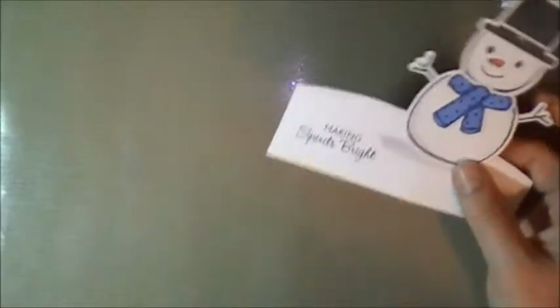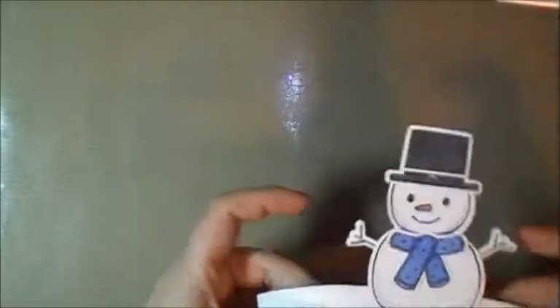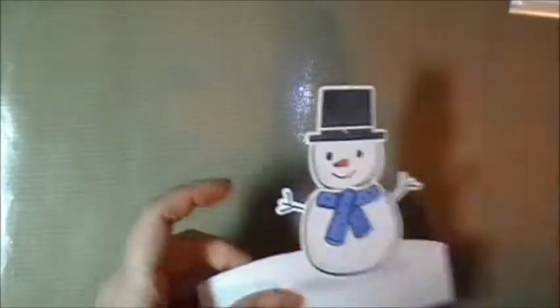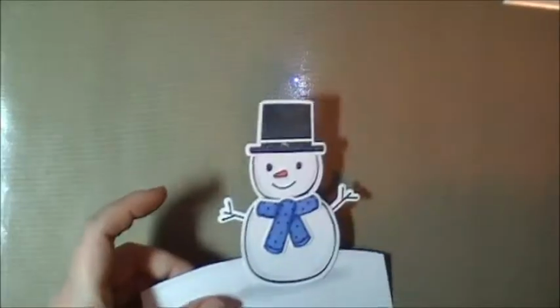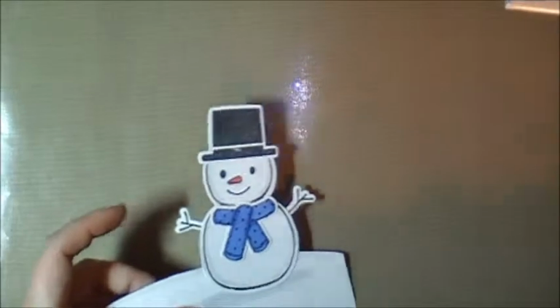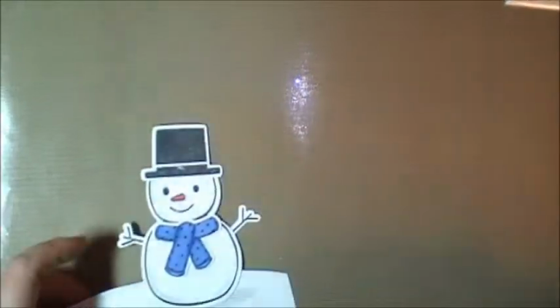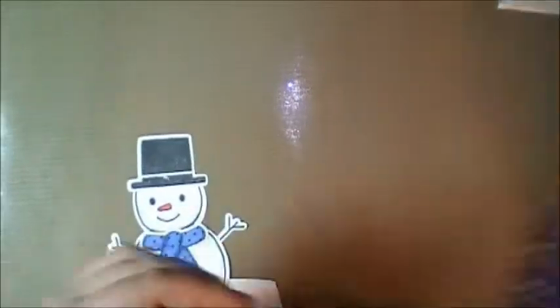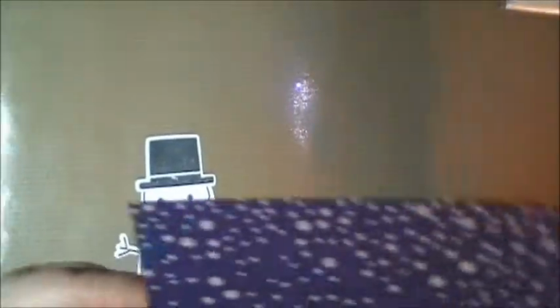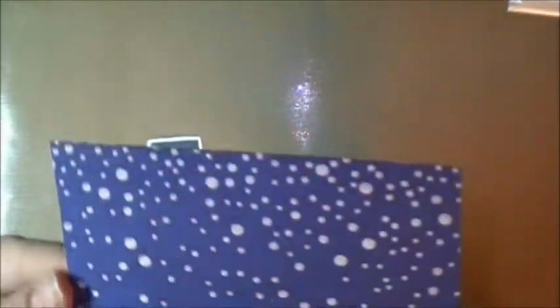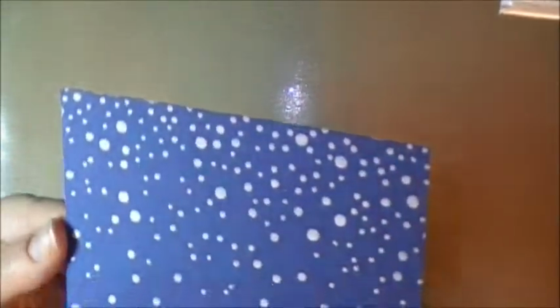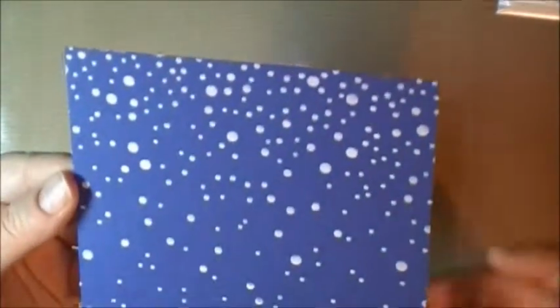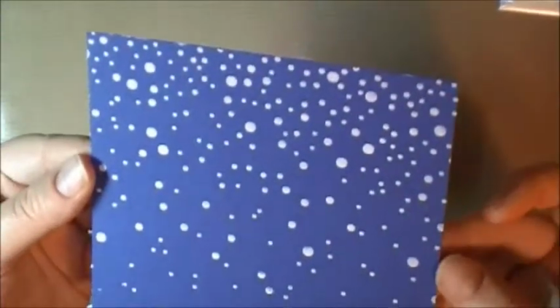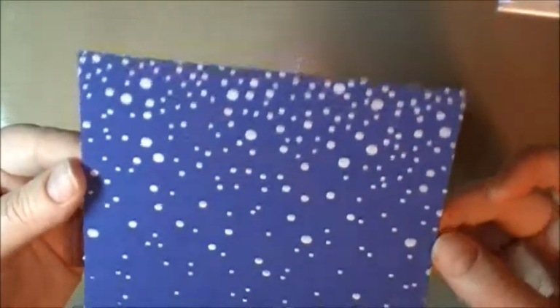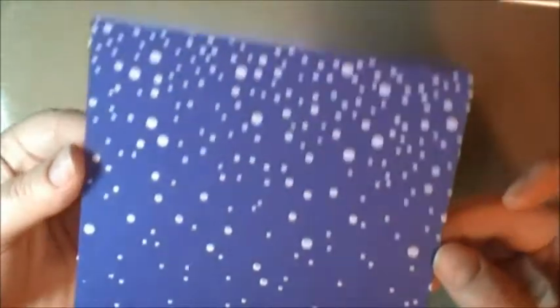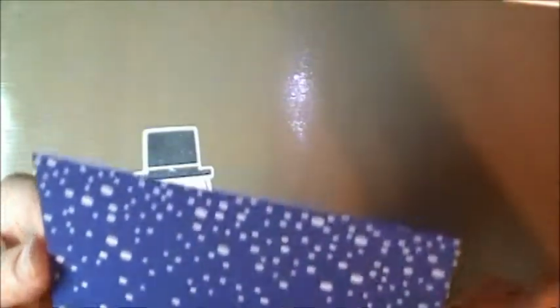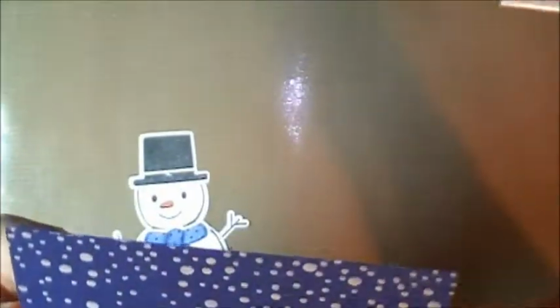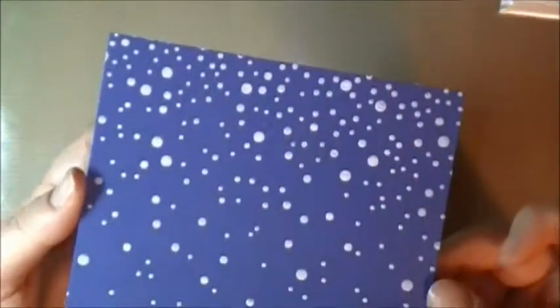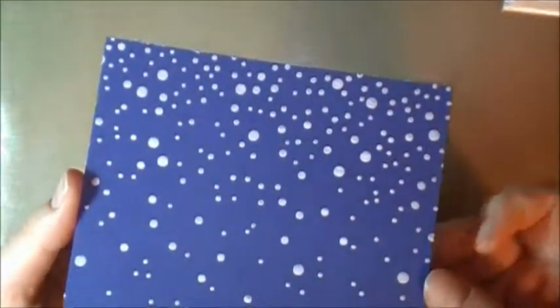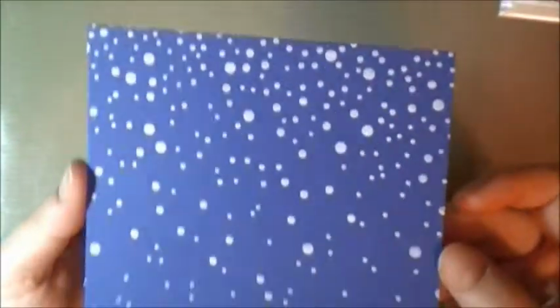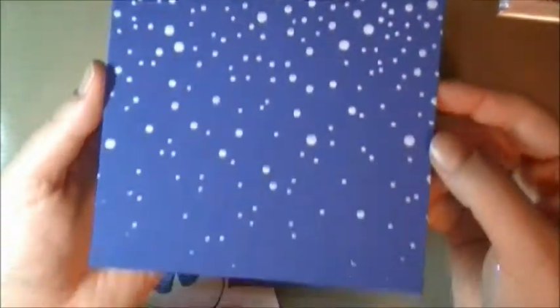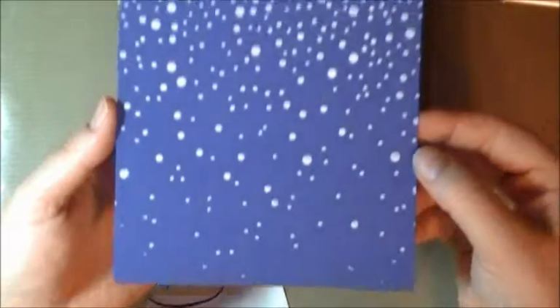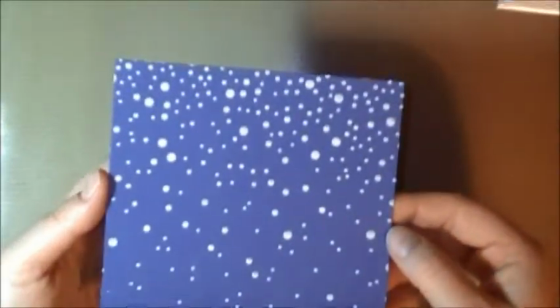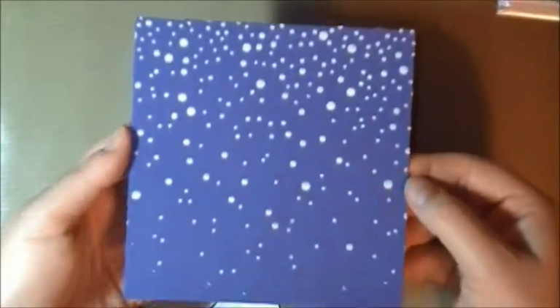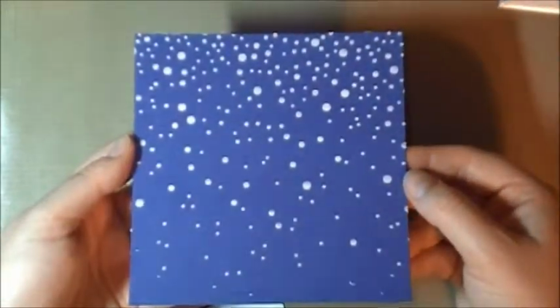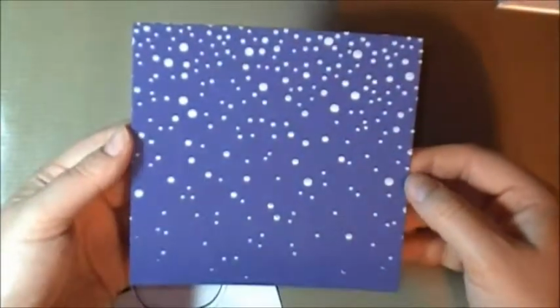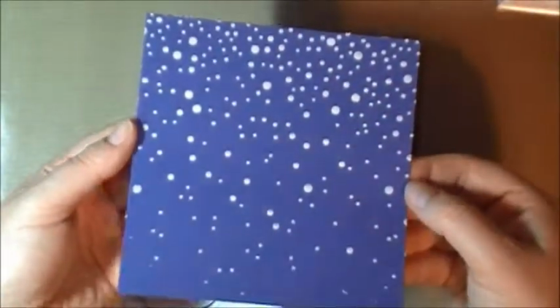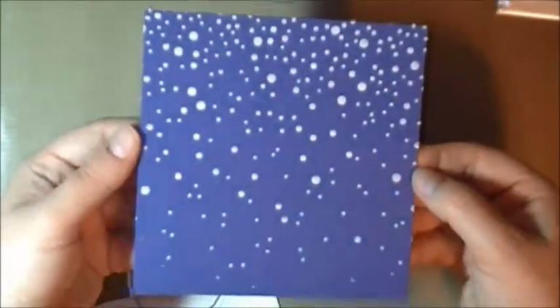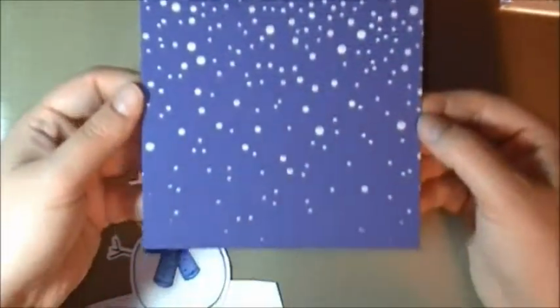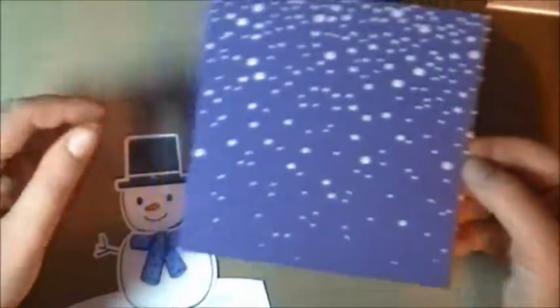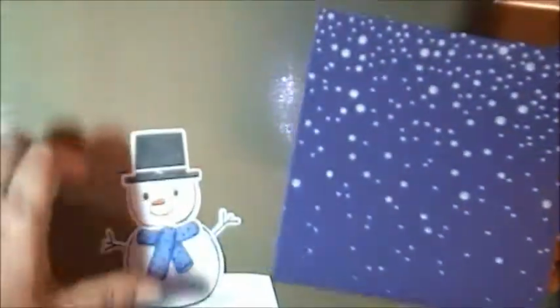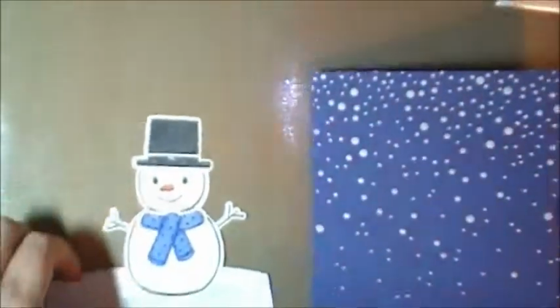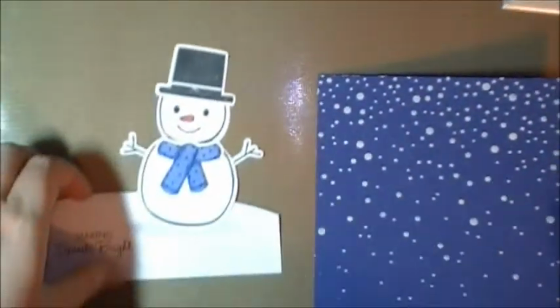Now all we need to do — I can't do it yet because this is still wet. So when this dries, we're going to adhere it all together. I'm pausing.